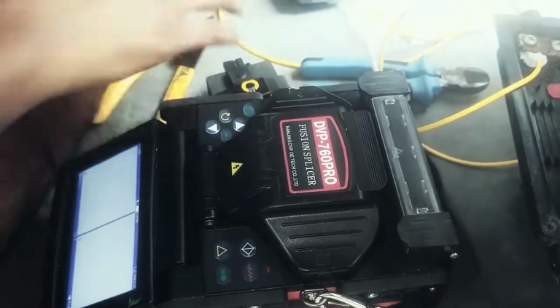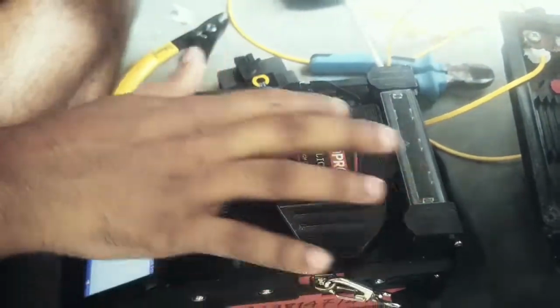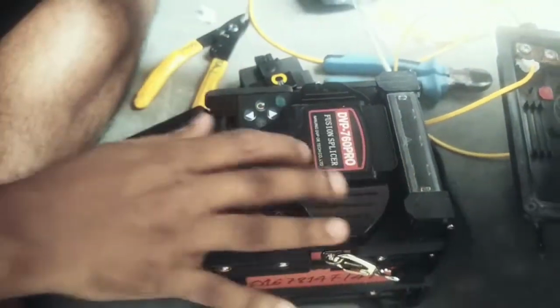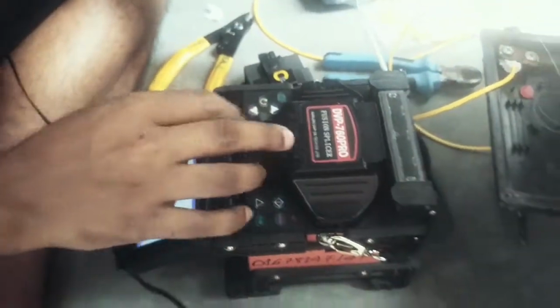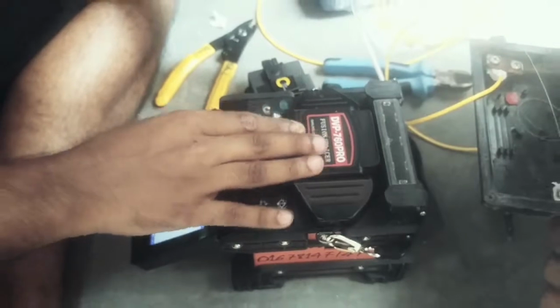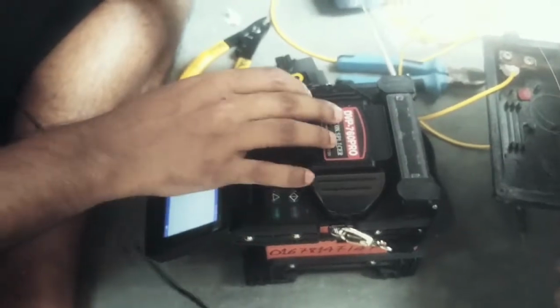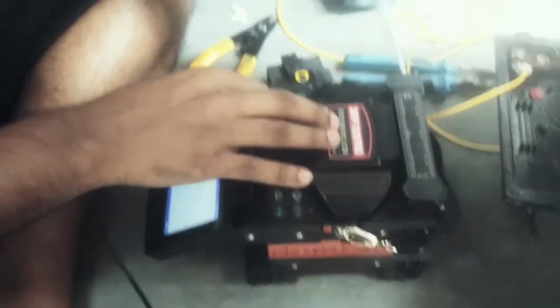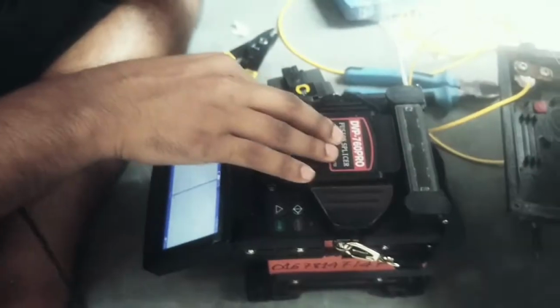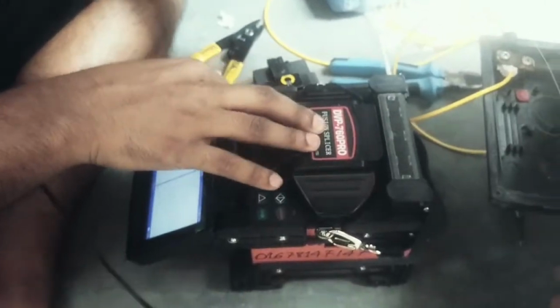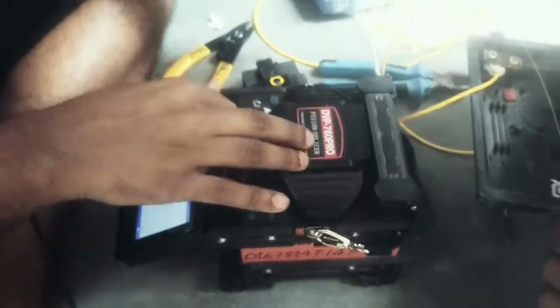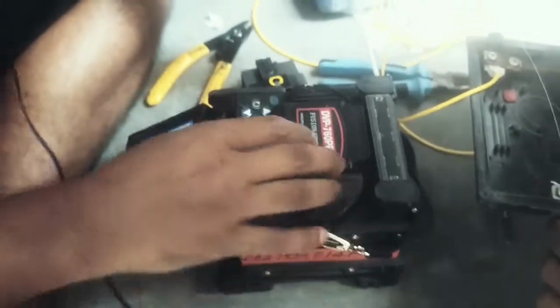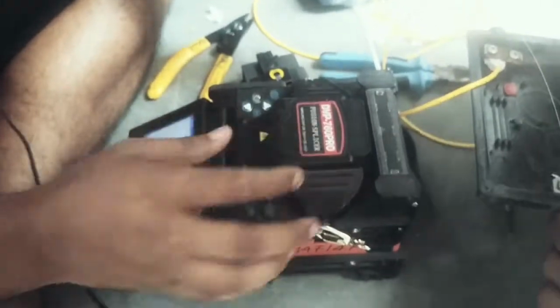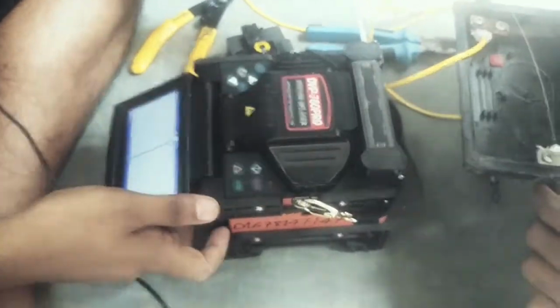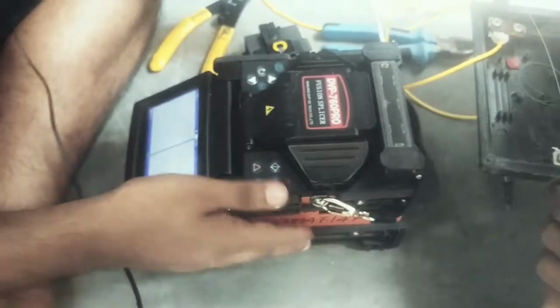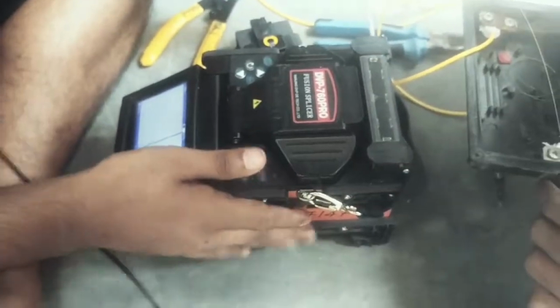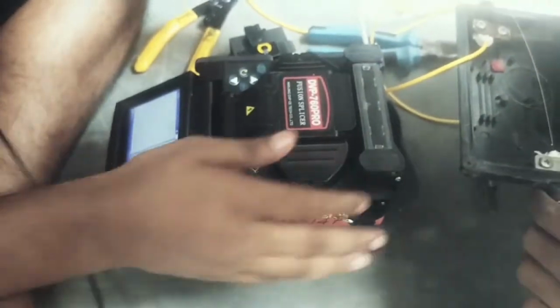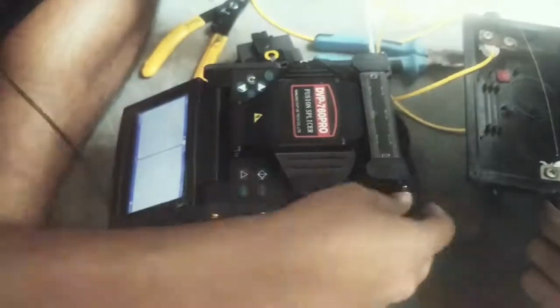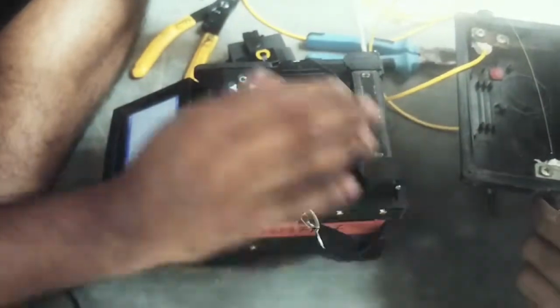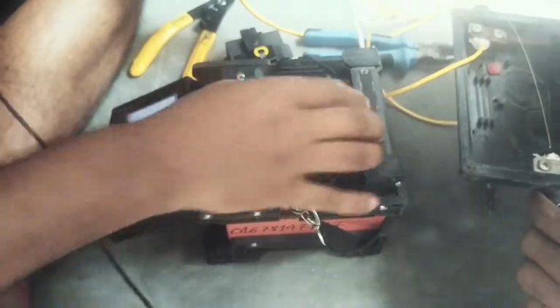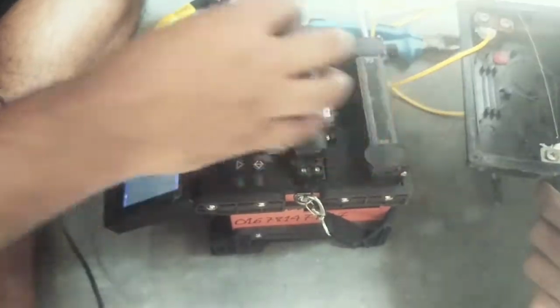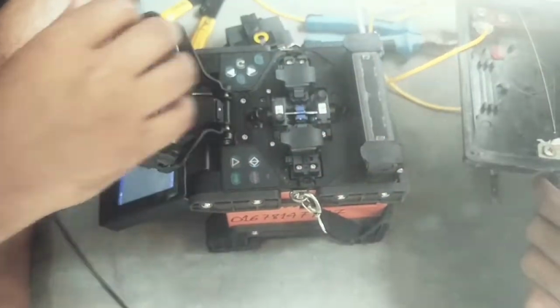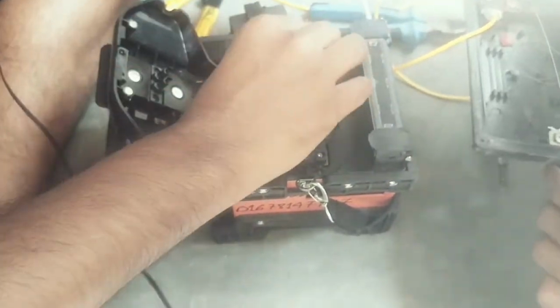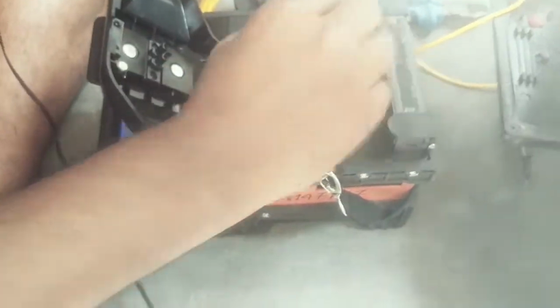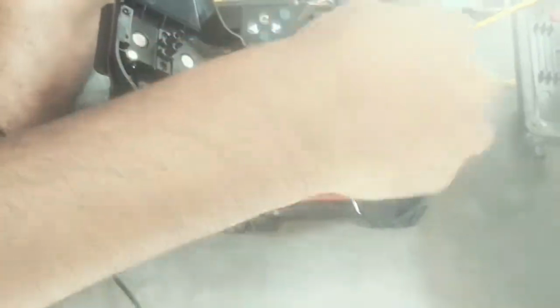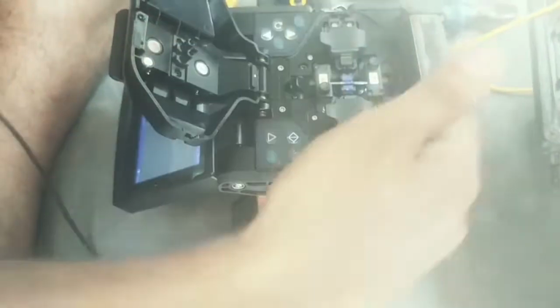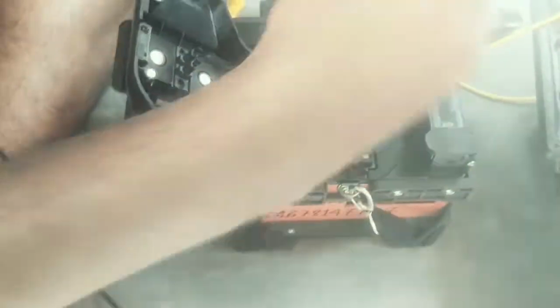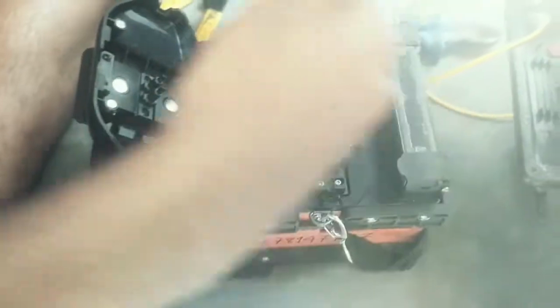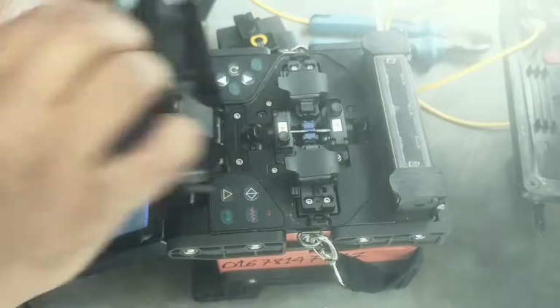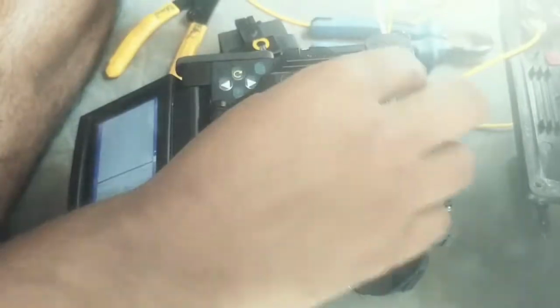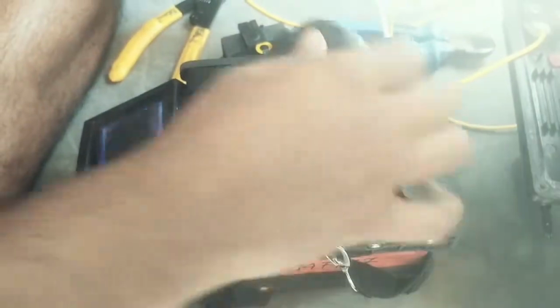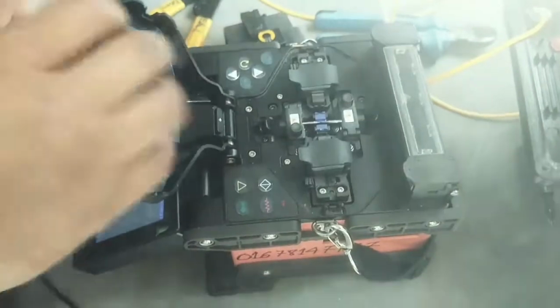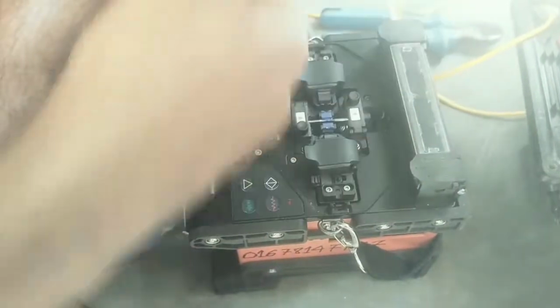This is the DBB 760 Pro. This is a splicing machine. I will open the interface.